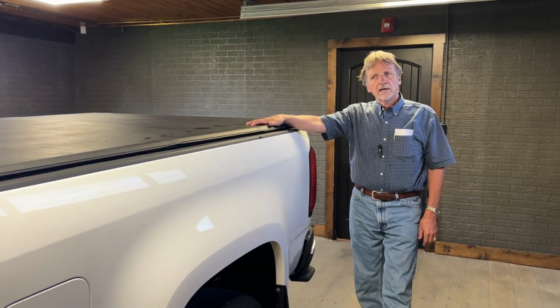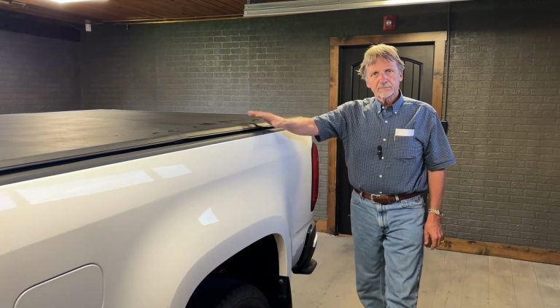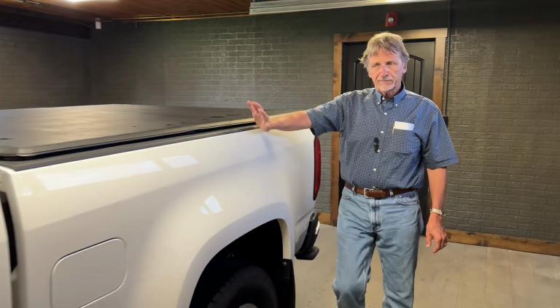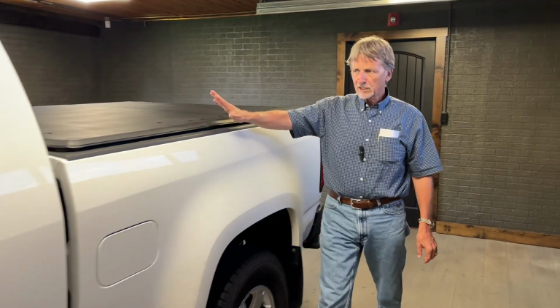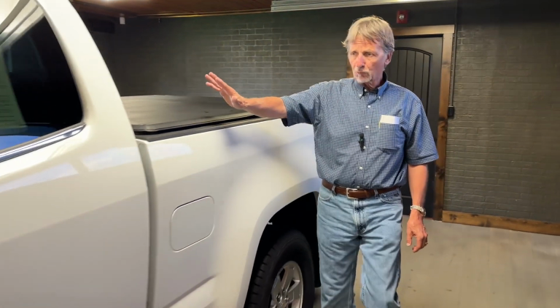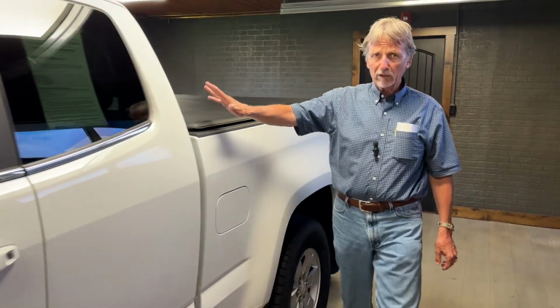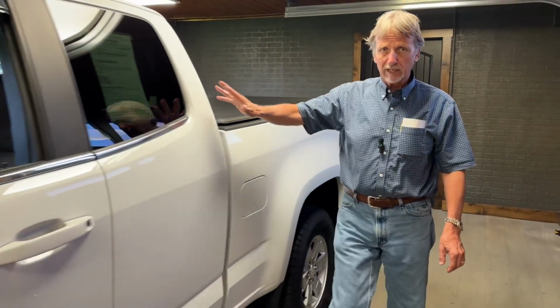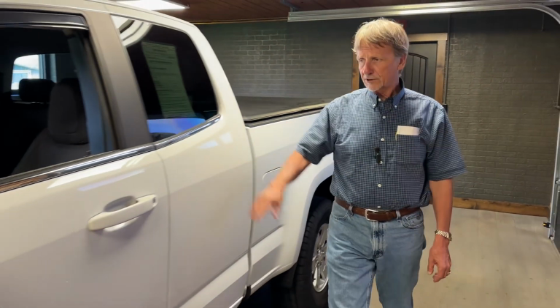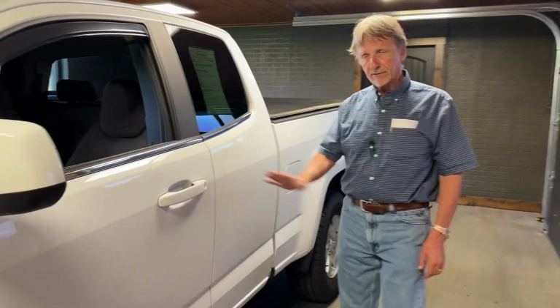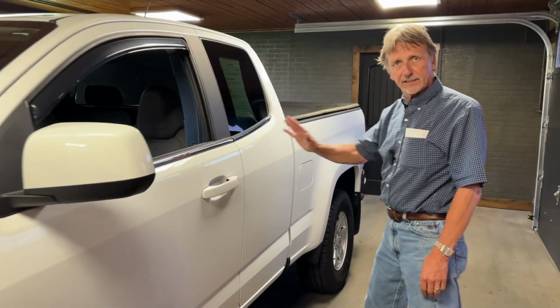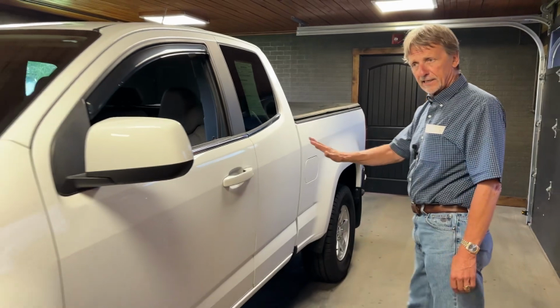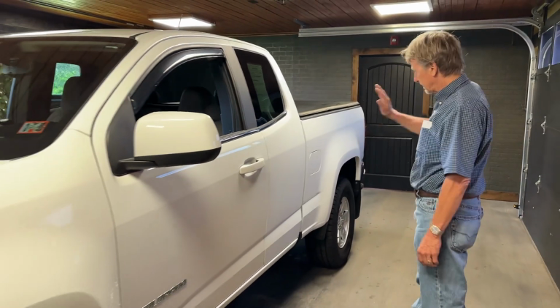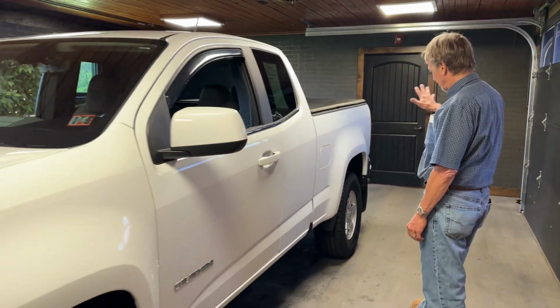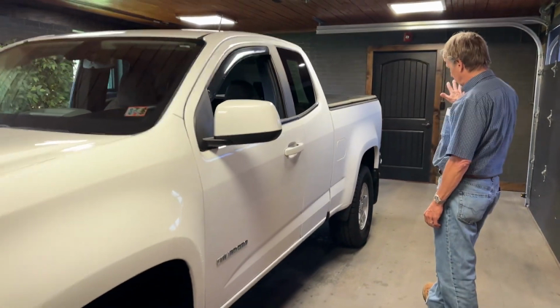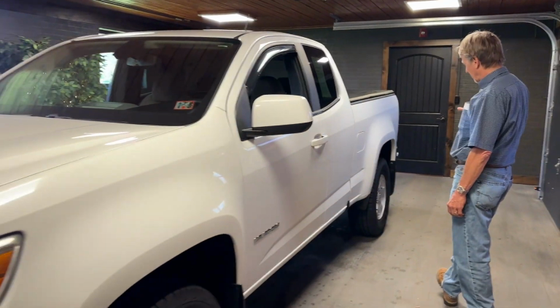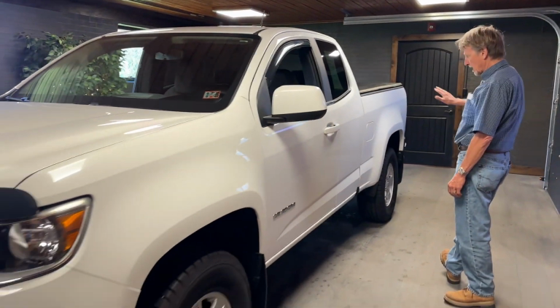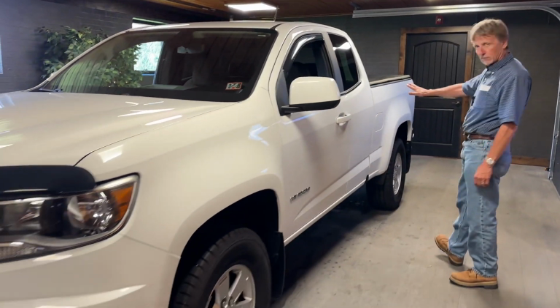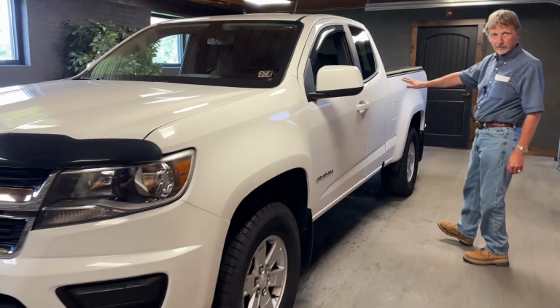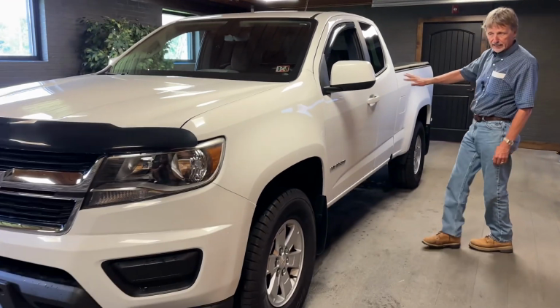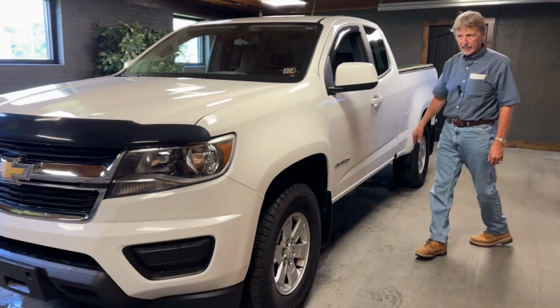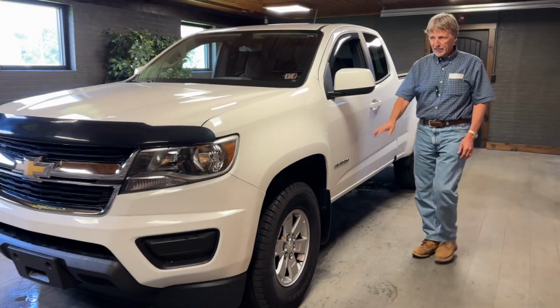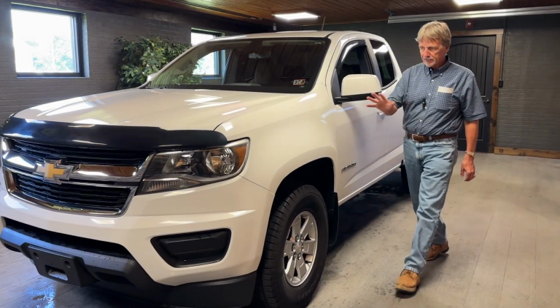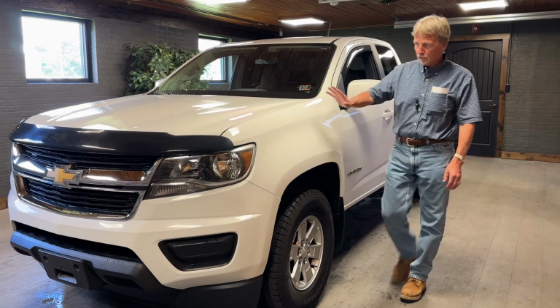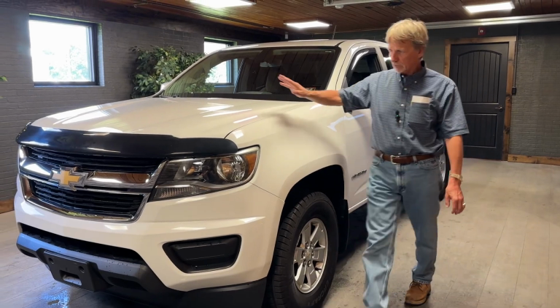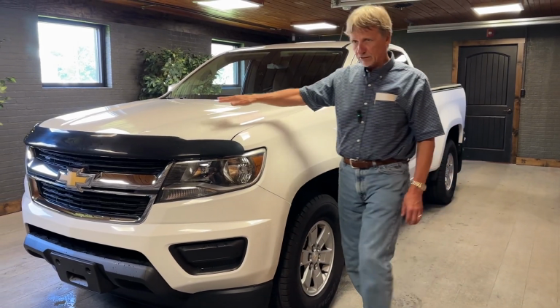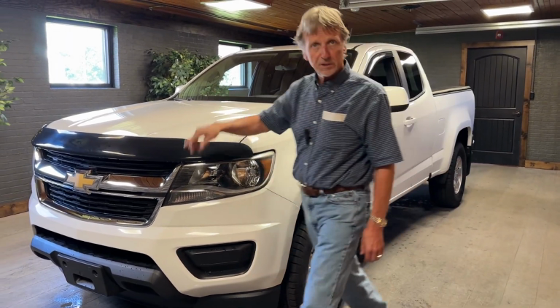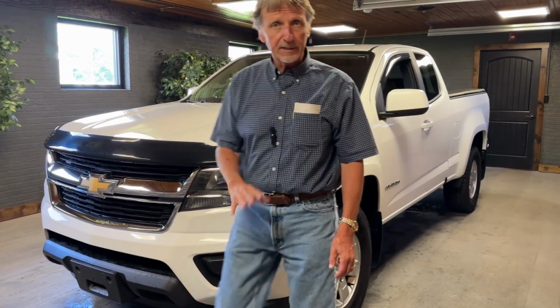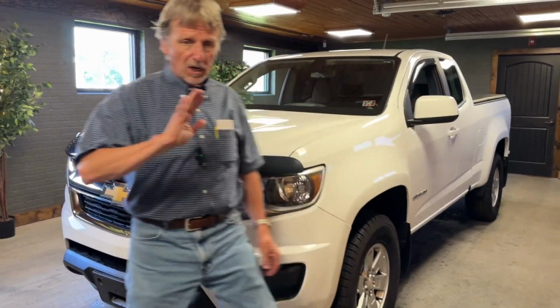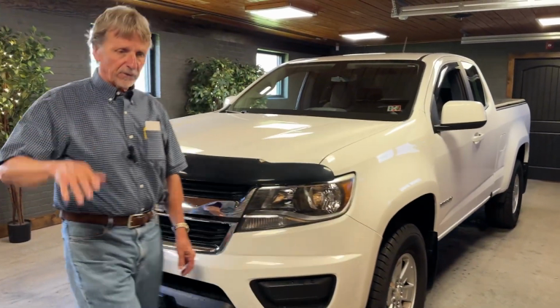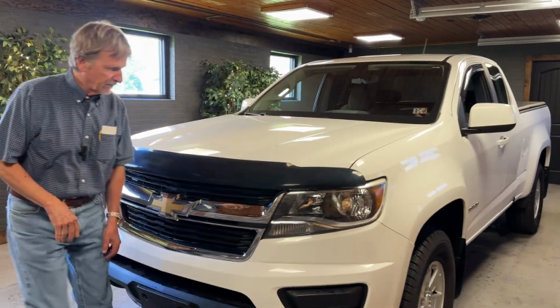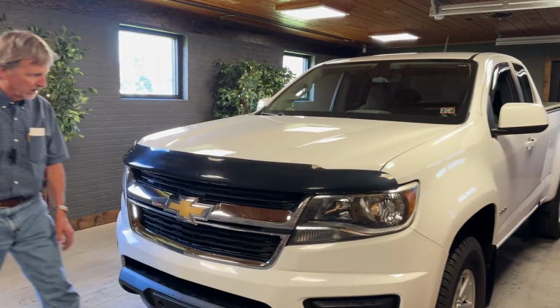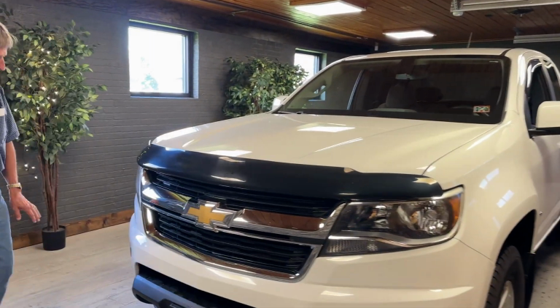Hi, I'm Kurt. If you're looking for a really, really nice truck for the money, 2017 Chevrolet Colorado extended cab. This is two-wheel drive. This is a four-cylinder offering great fuel economy.